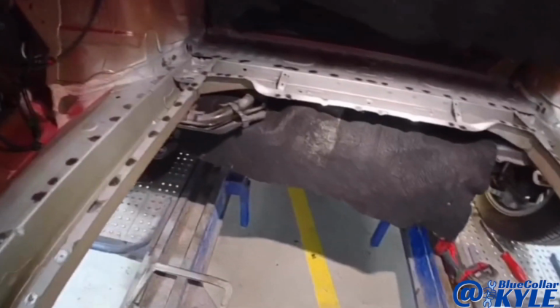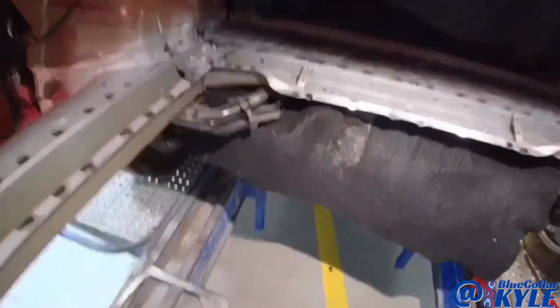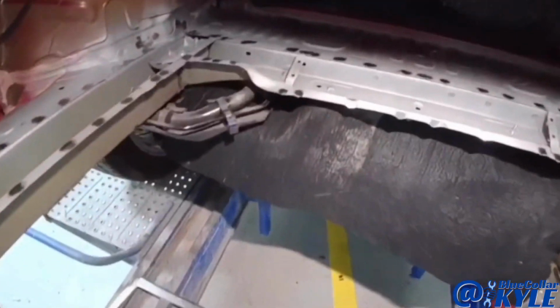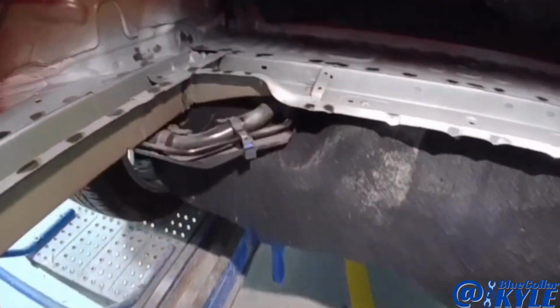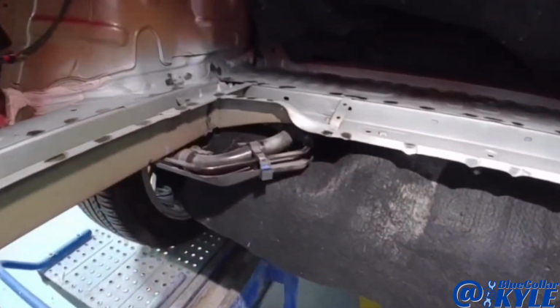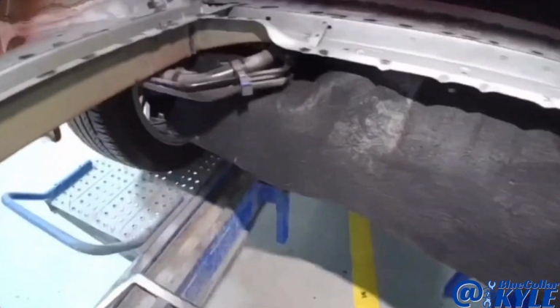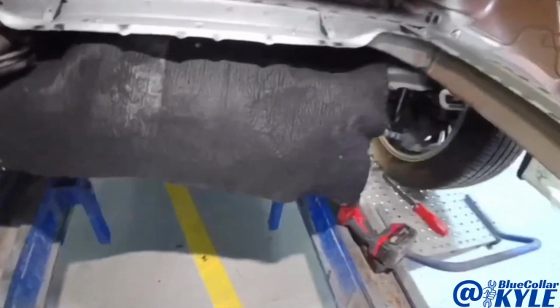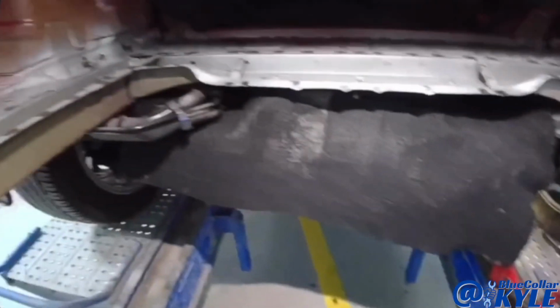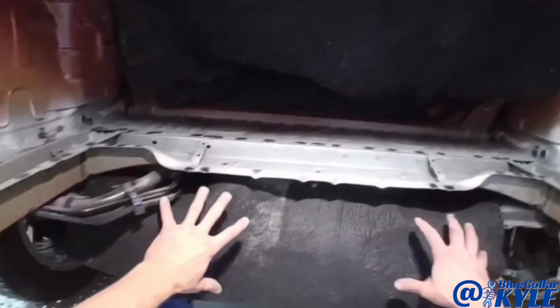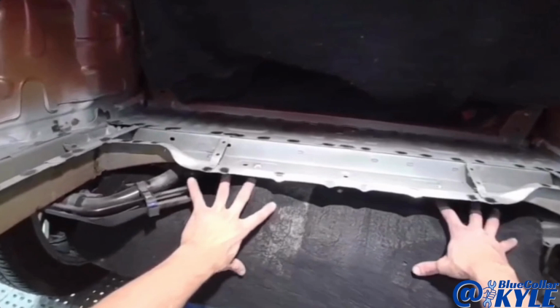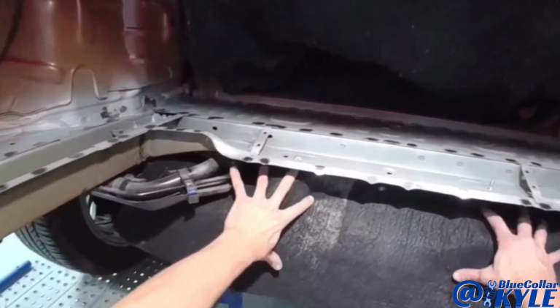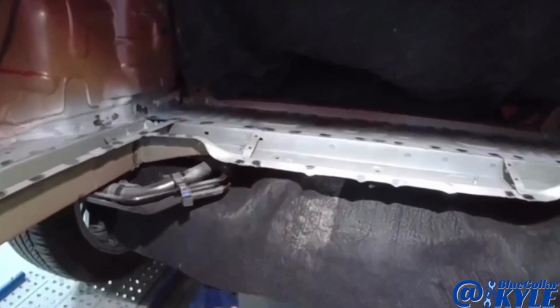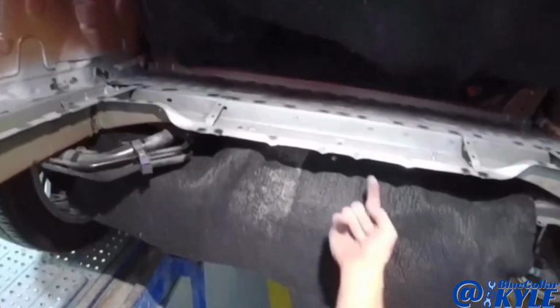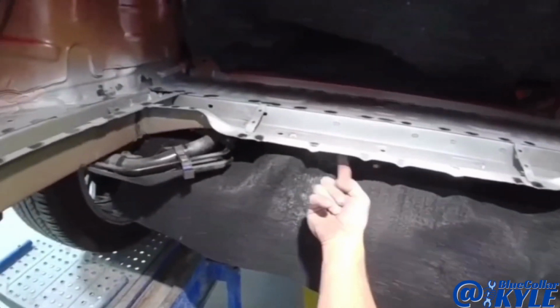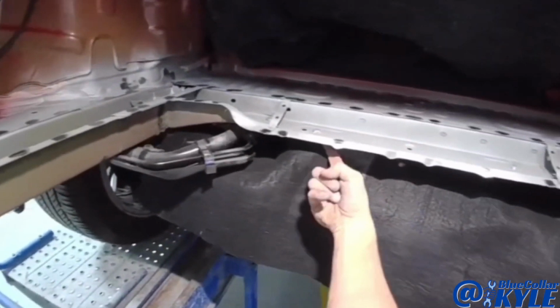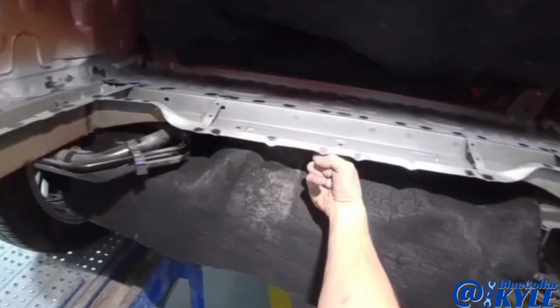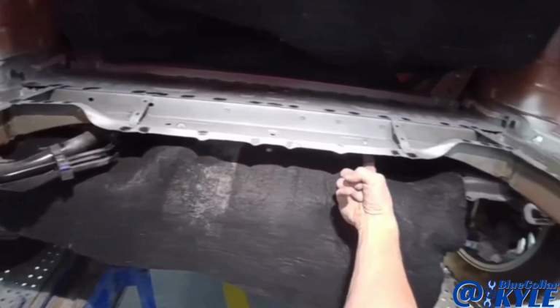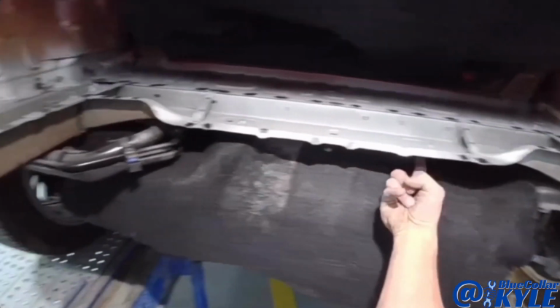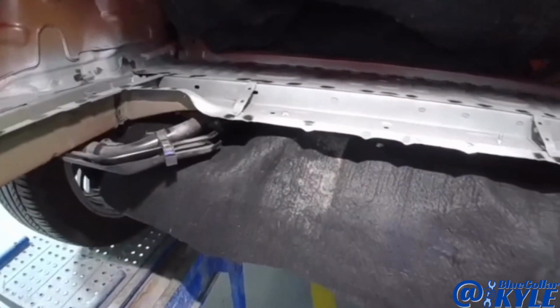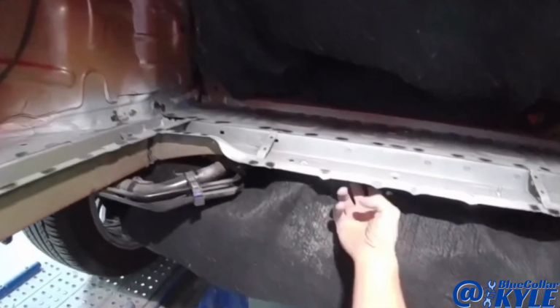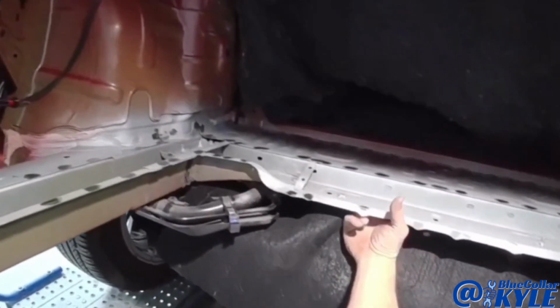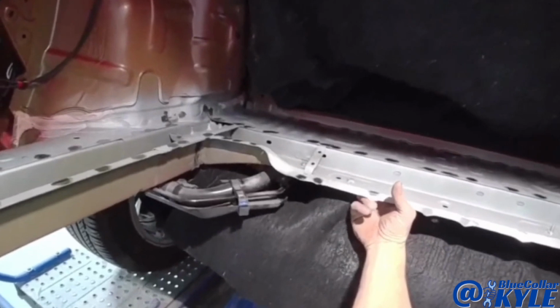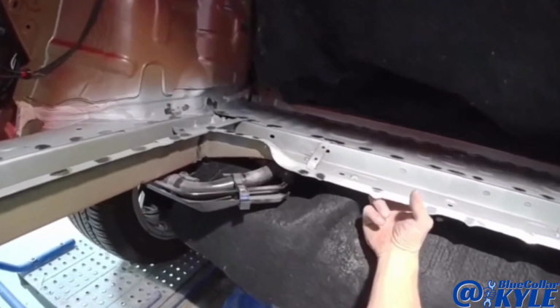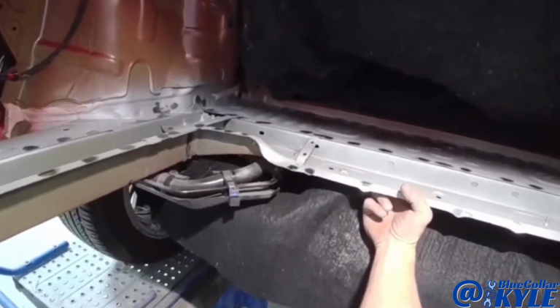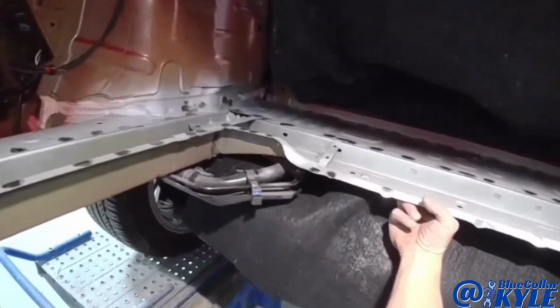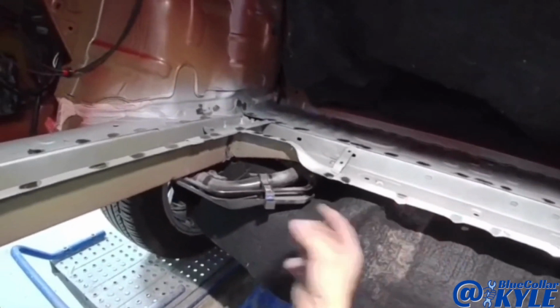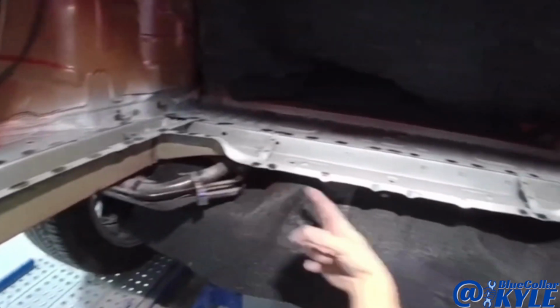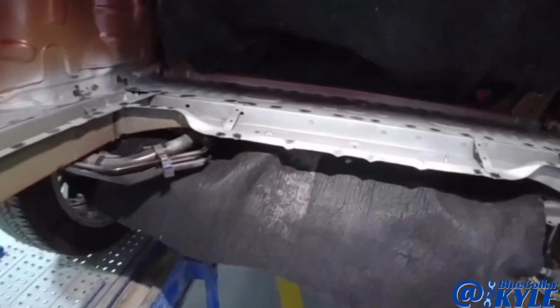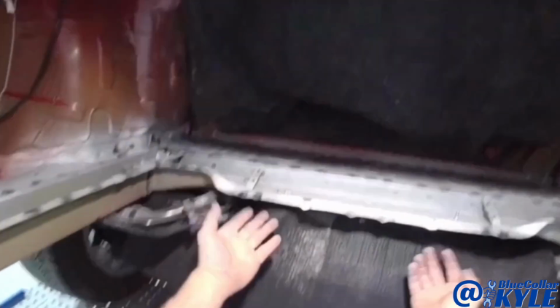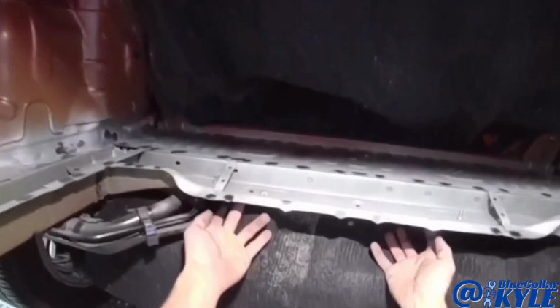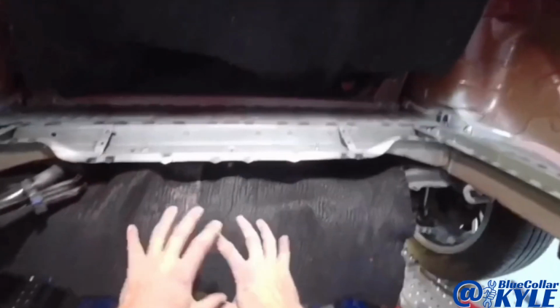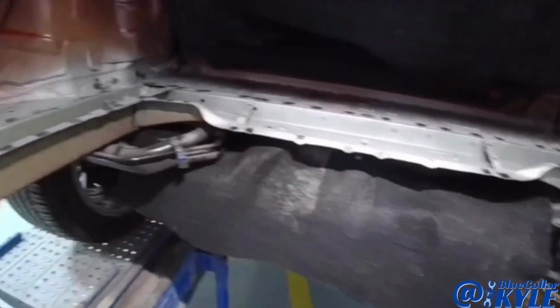I'm going to sit this floor in there and get it sitting where it's supposed to and start welding it in. Once this is all done, I'm going to give it to our mechanic and we're going to have to drop the suspension down so I can get up in here and seal up the seam — otherwise moisture will get up in there and cause it to start rusting at that seam, and there's no way to get to it with all the suspension under there.